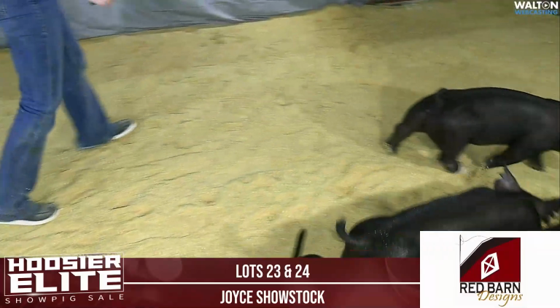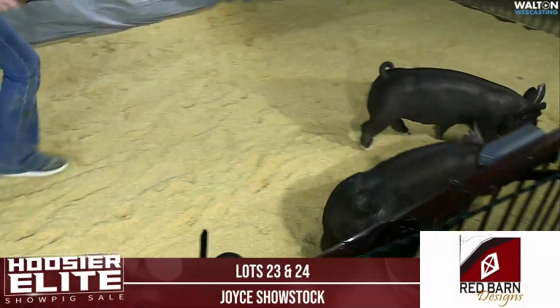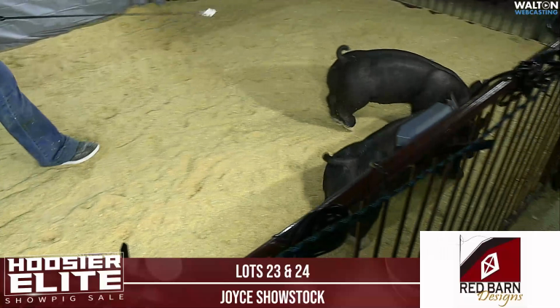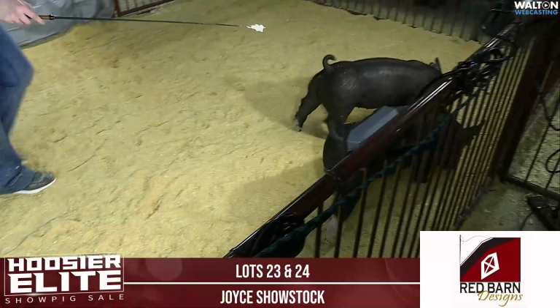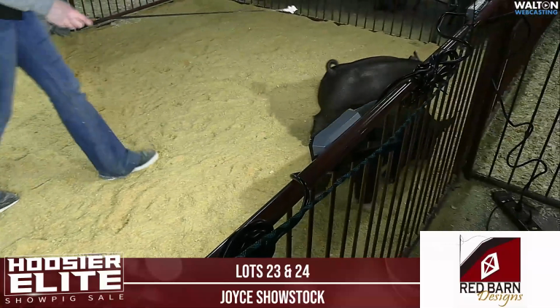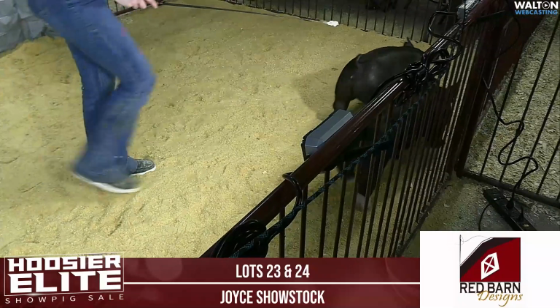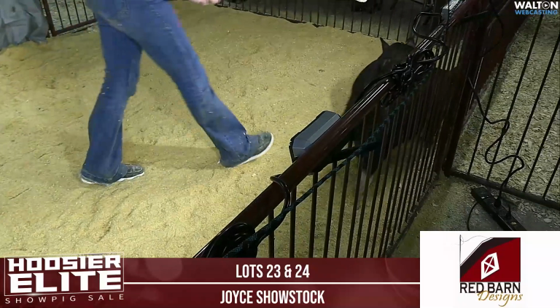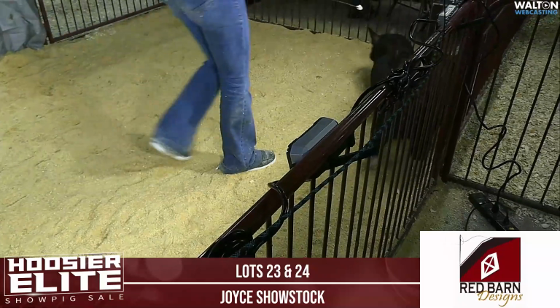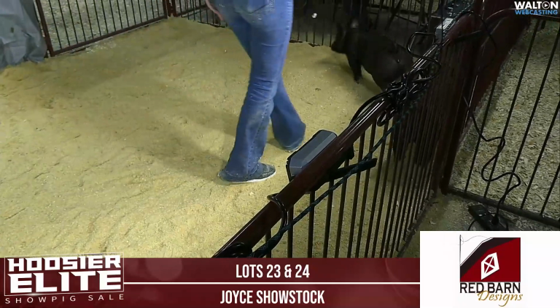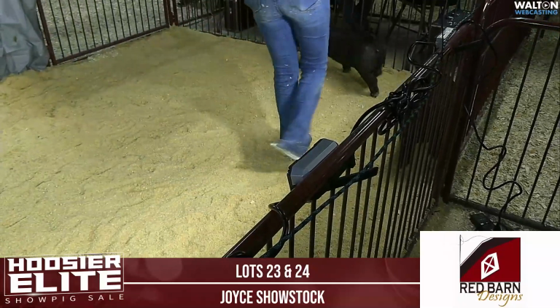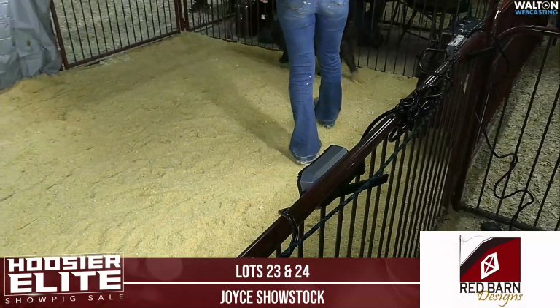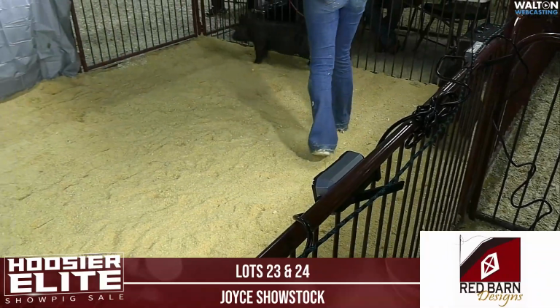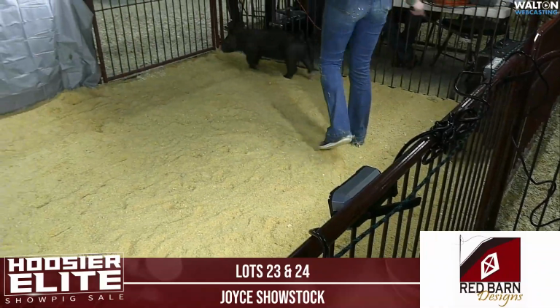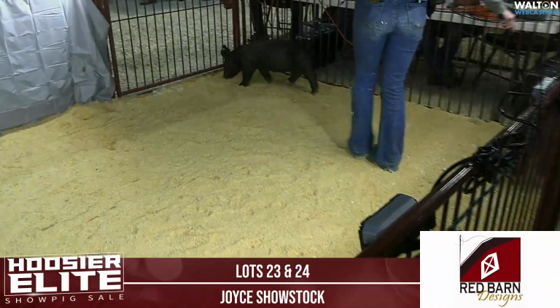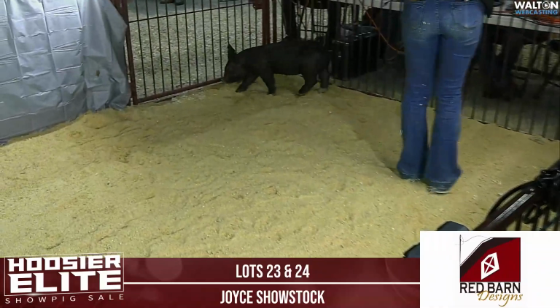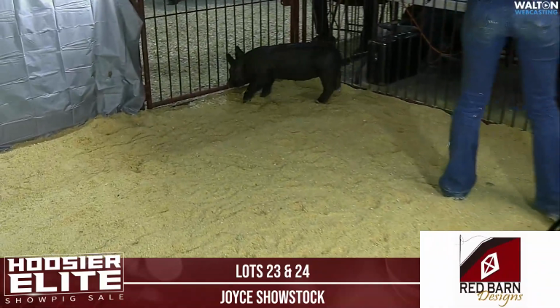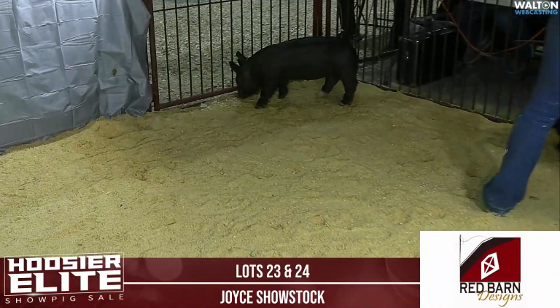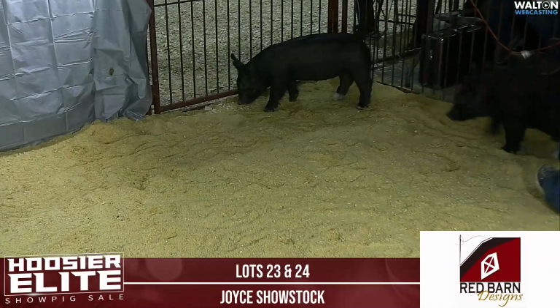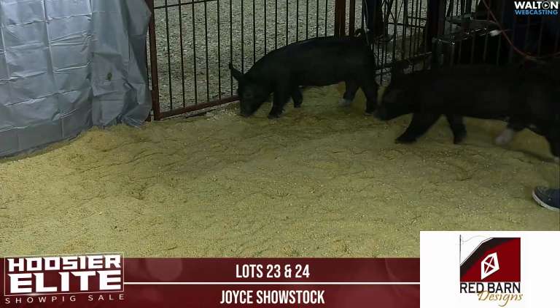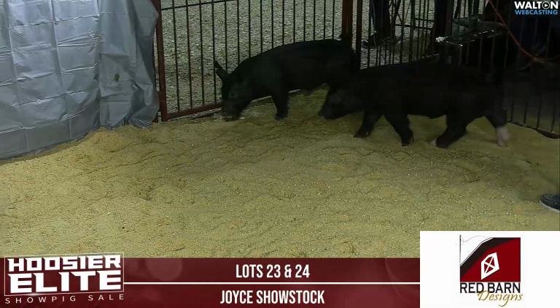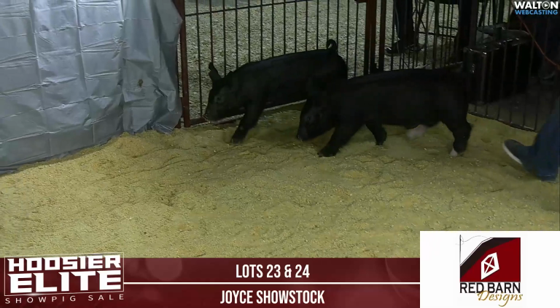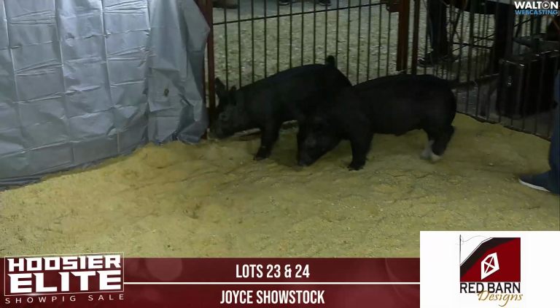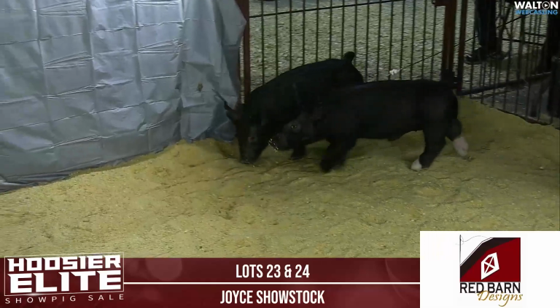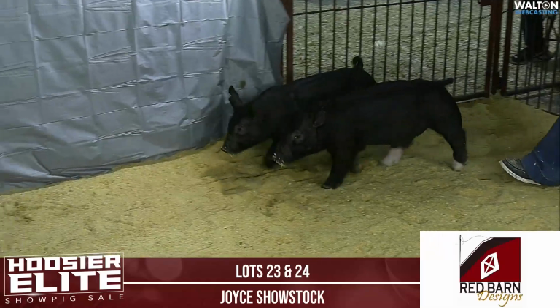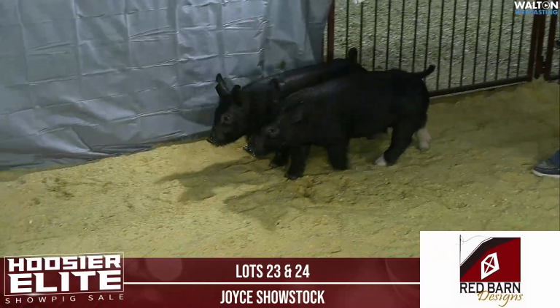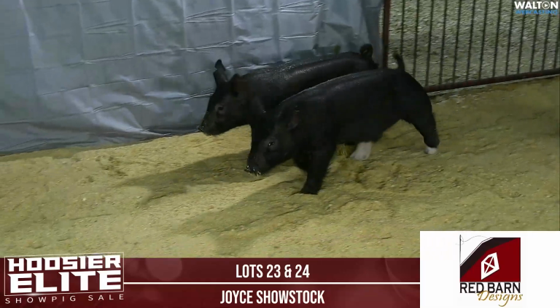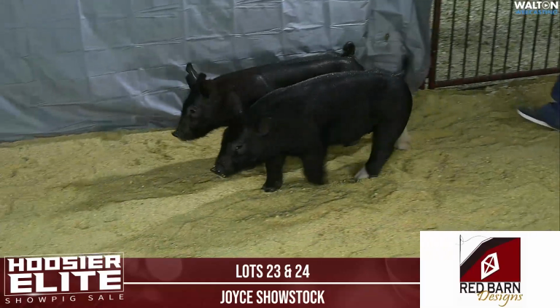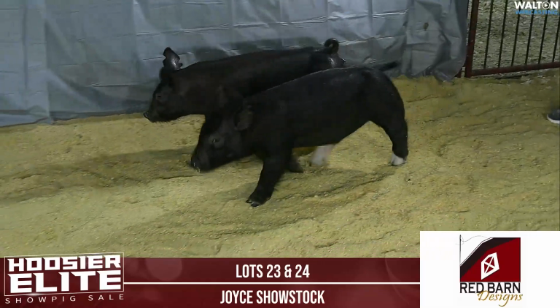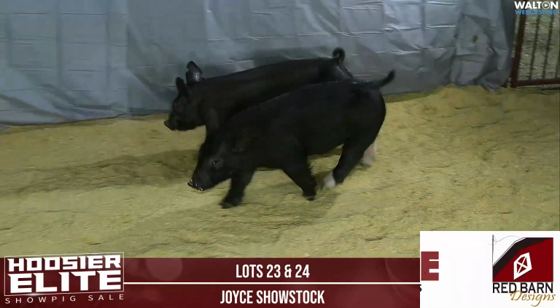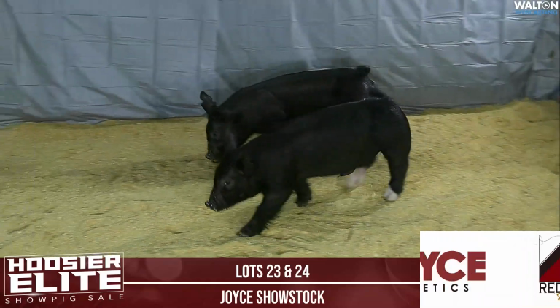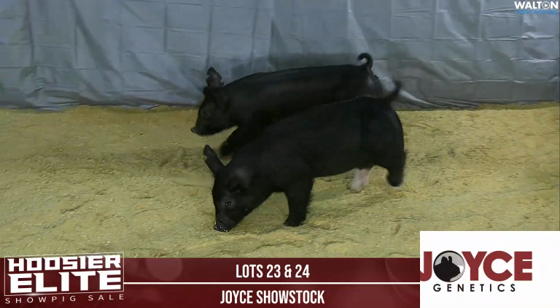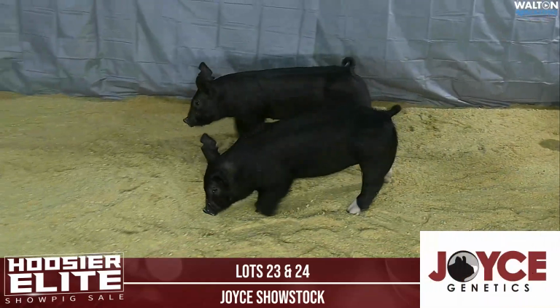And then we have lot 24, which is 11-6. That is a crossbred barrow that has some white on him — a little more white on his feet and legs.